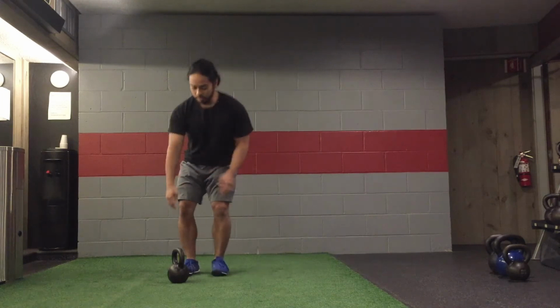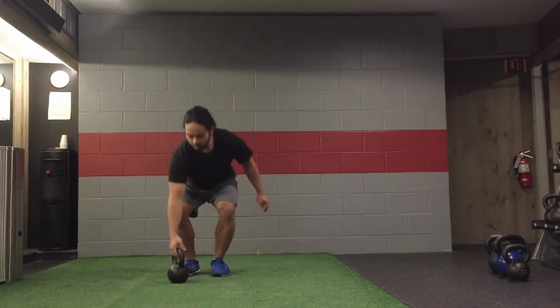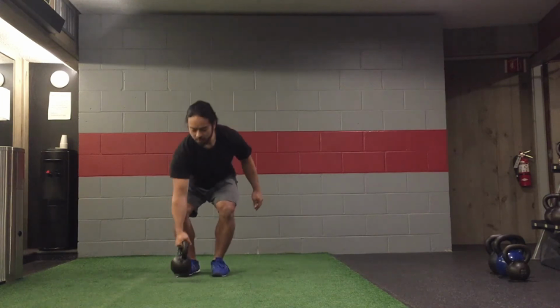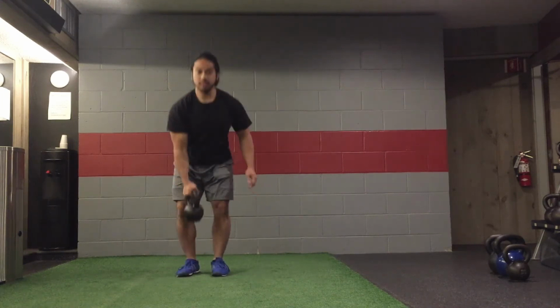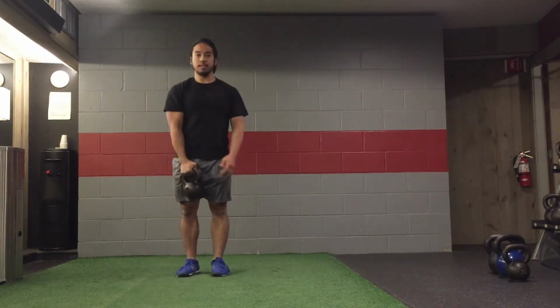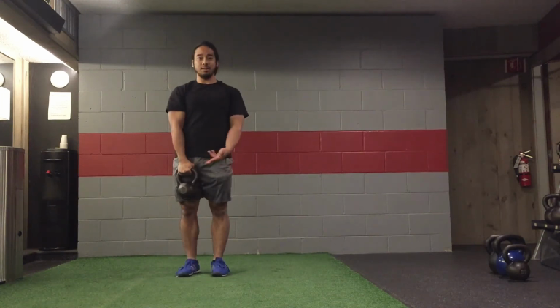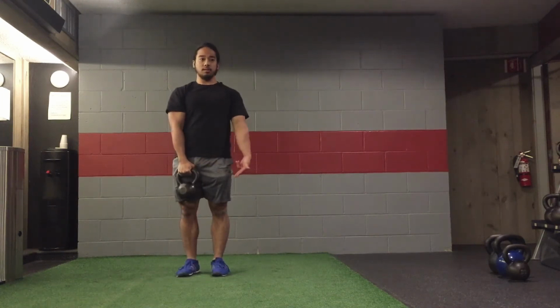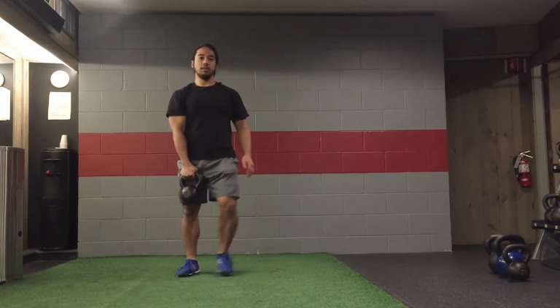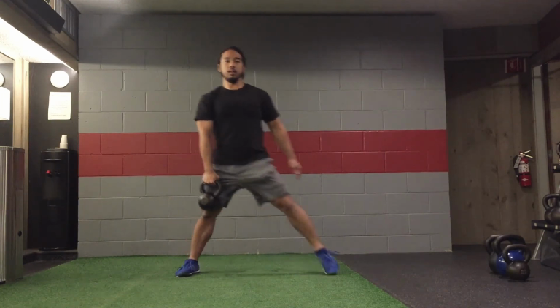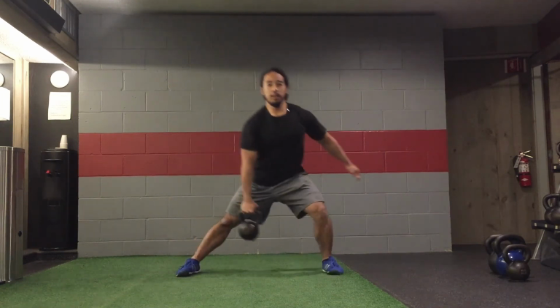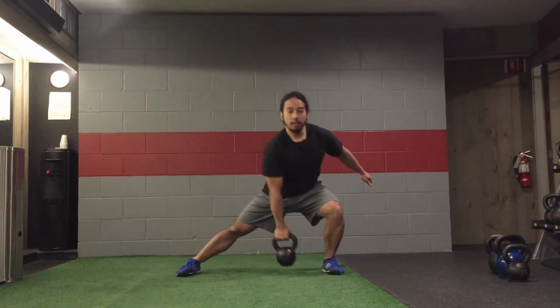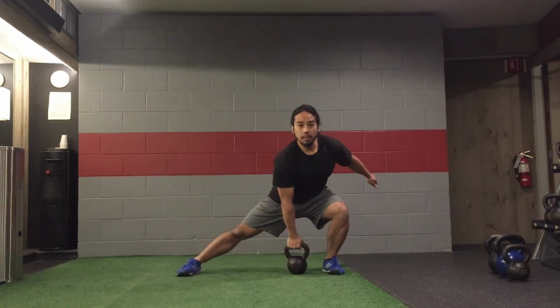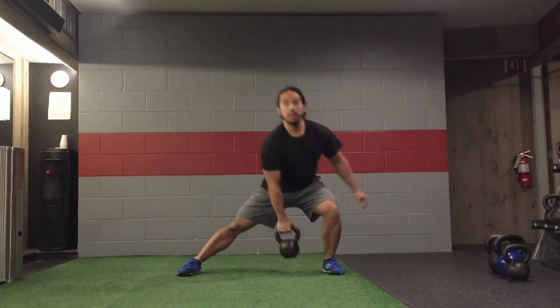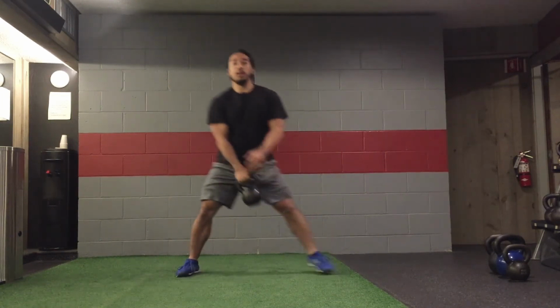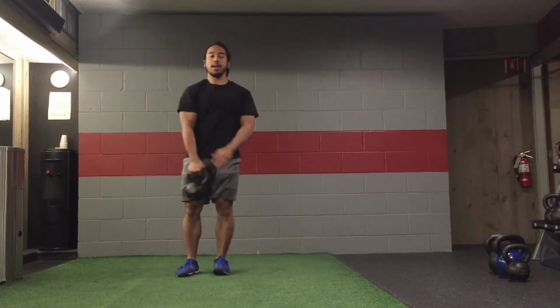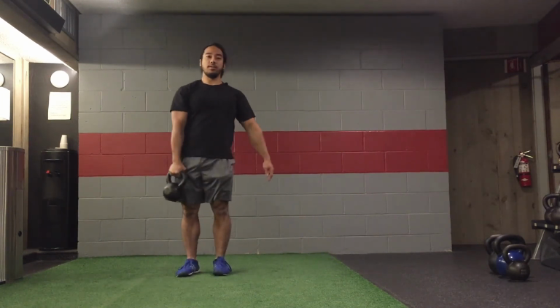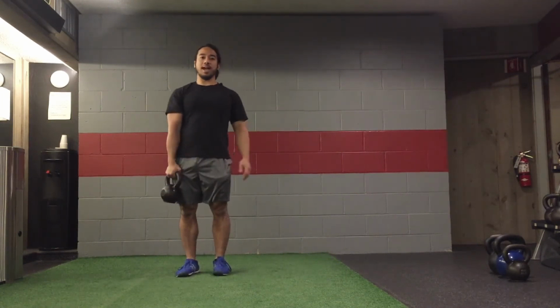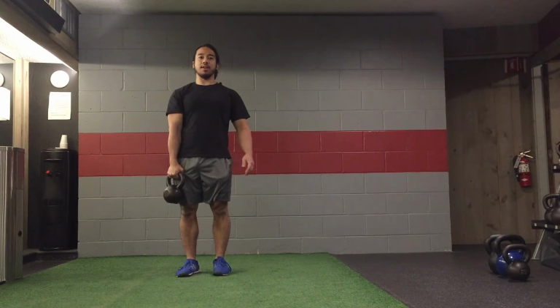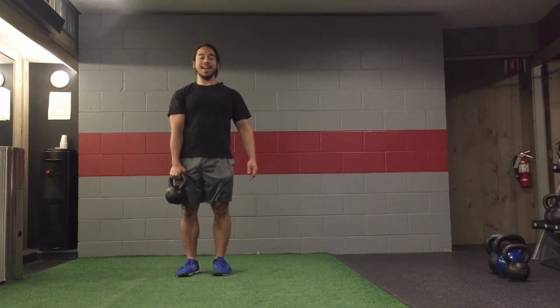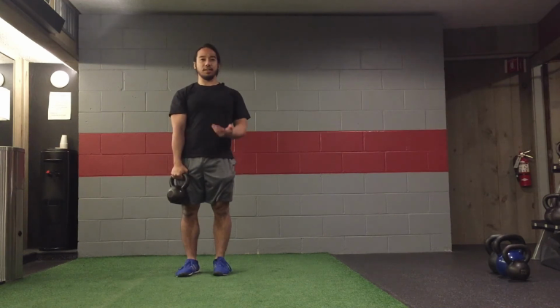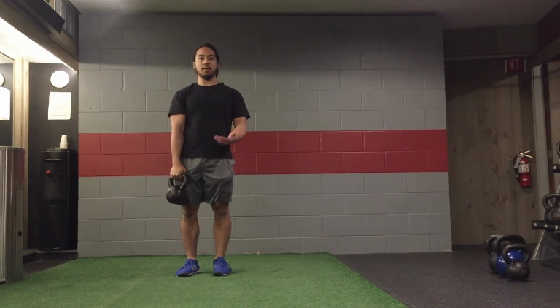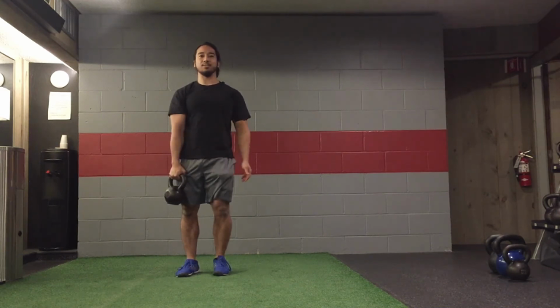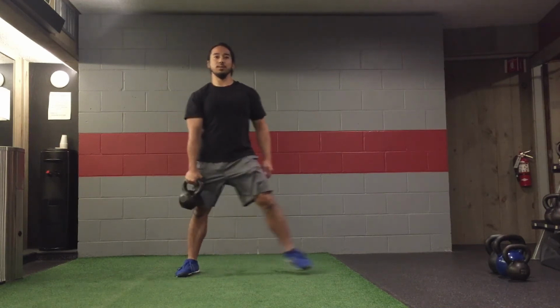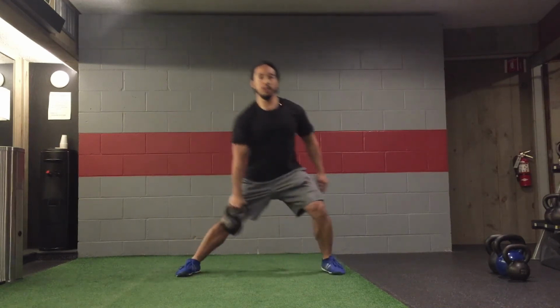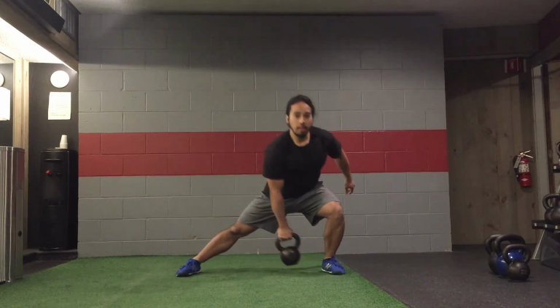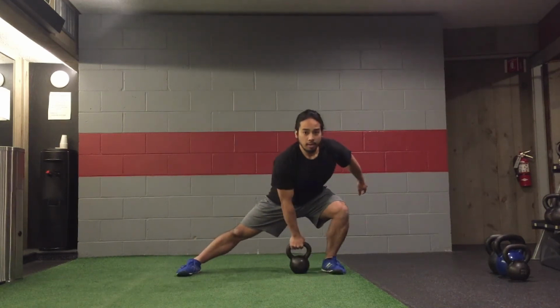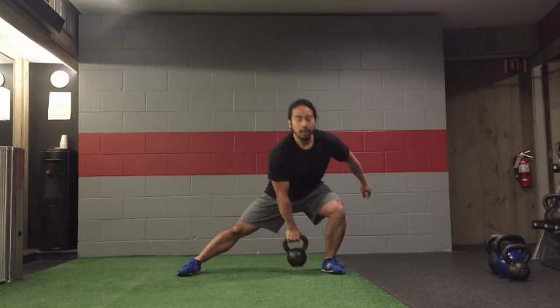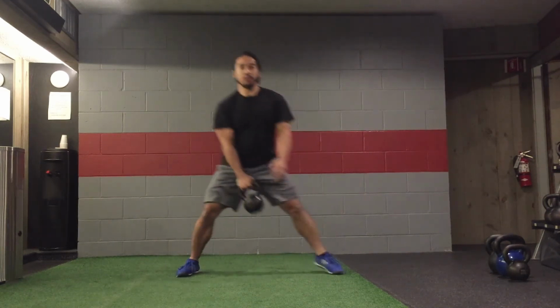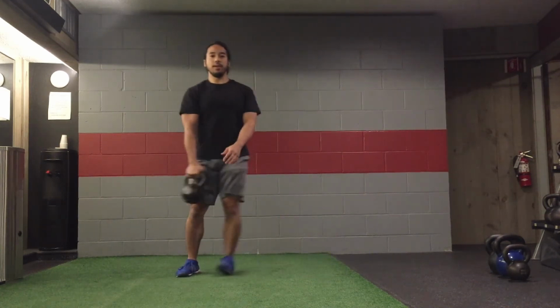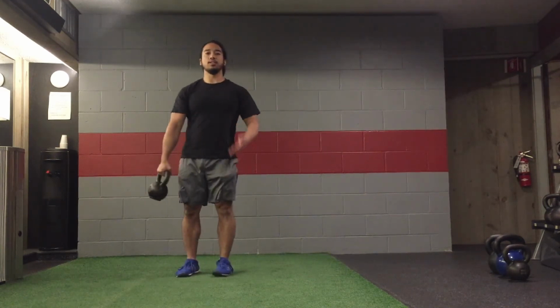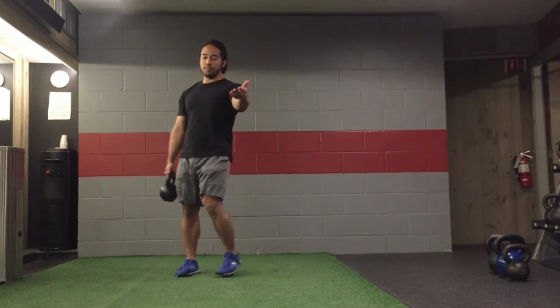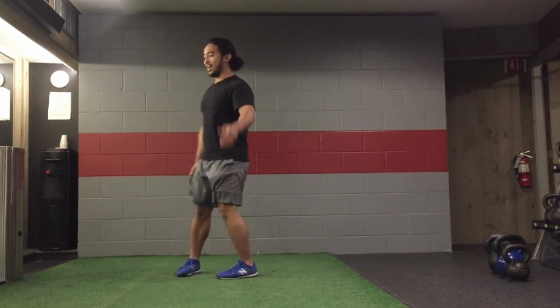If I hold this down low I can go there, tap if the kettlebell allows me to, and then go from there. Now from the side.